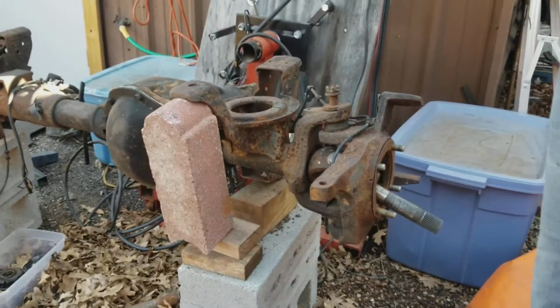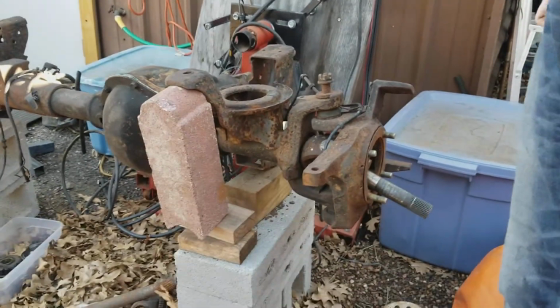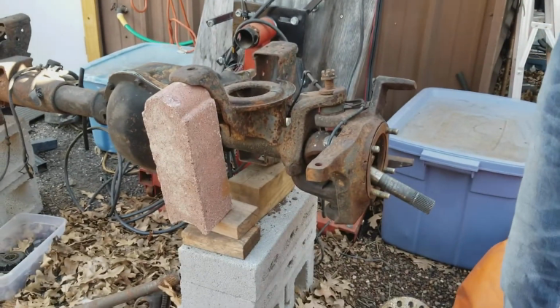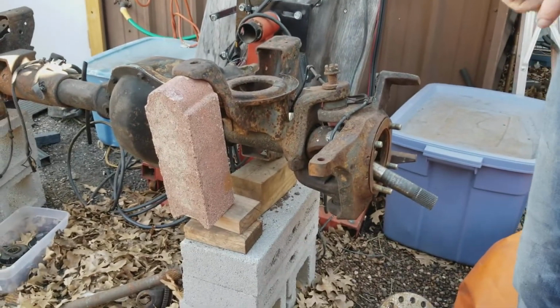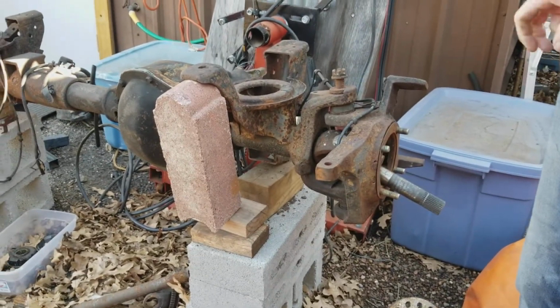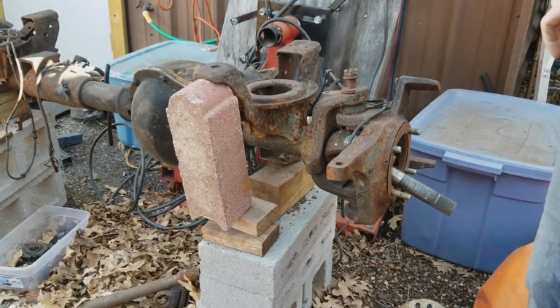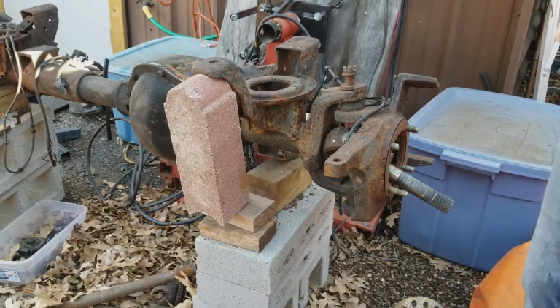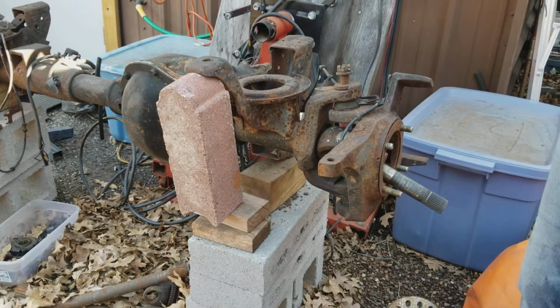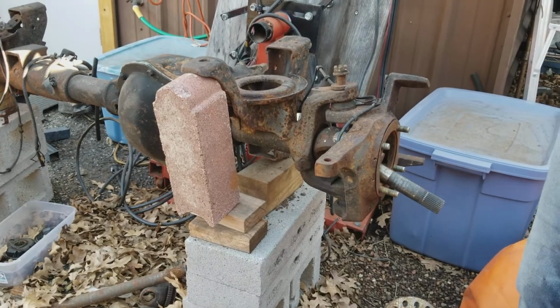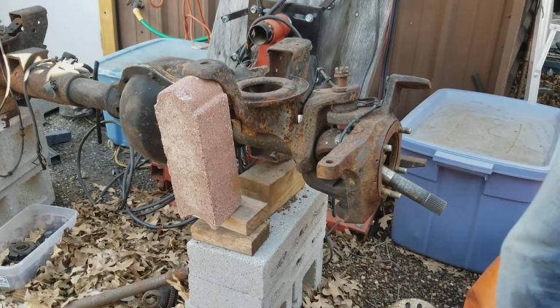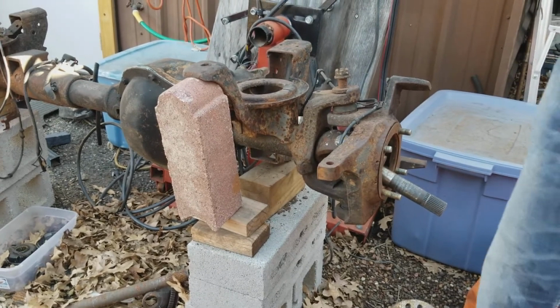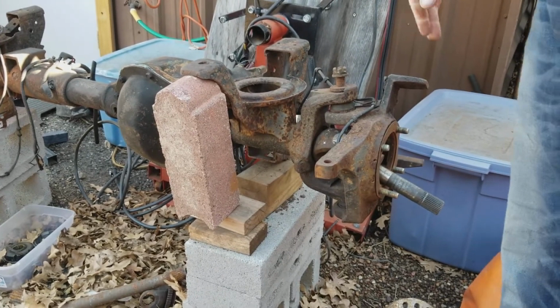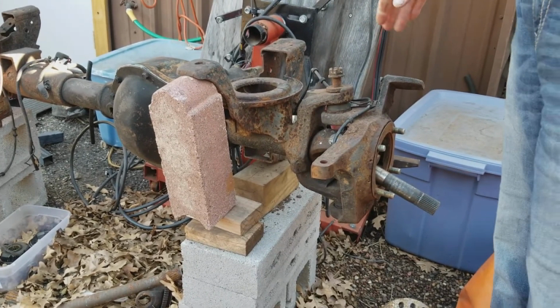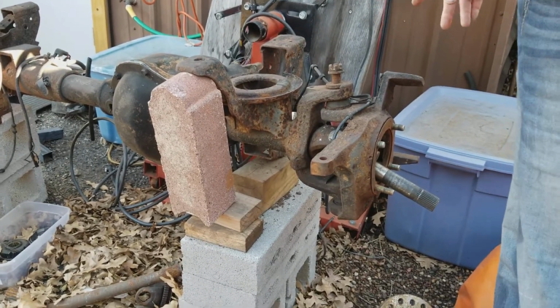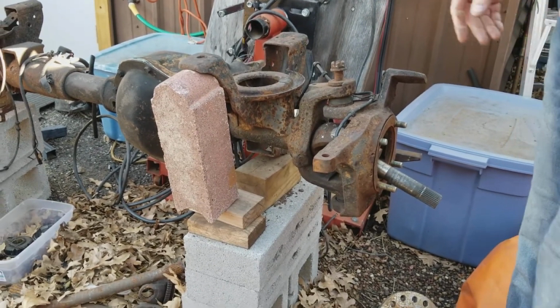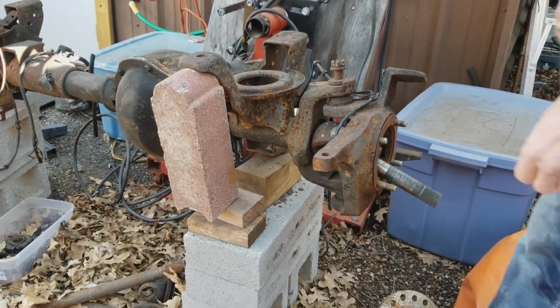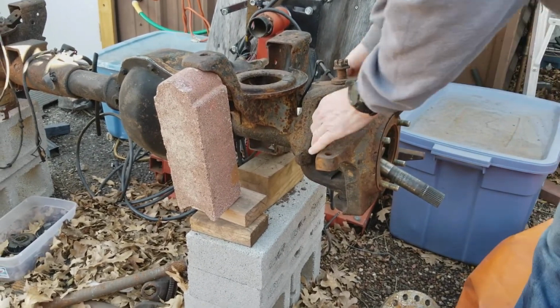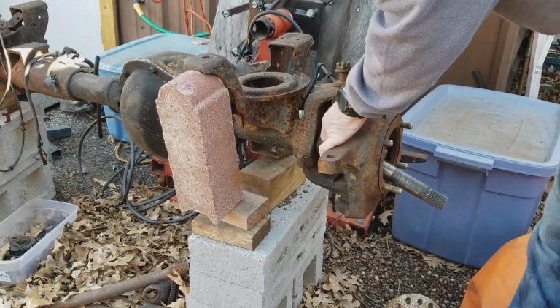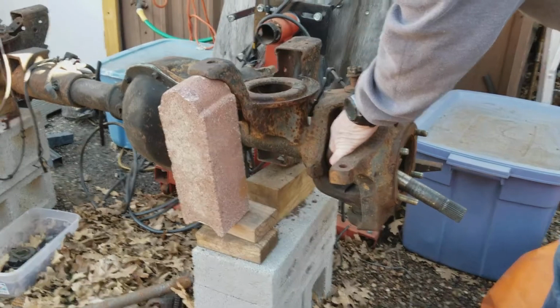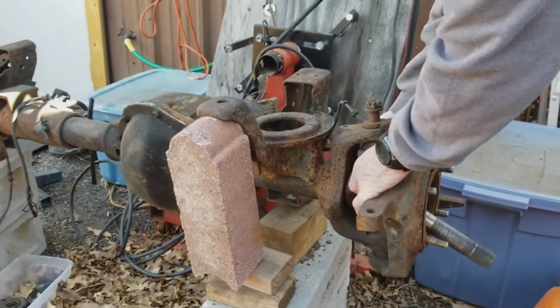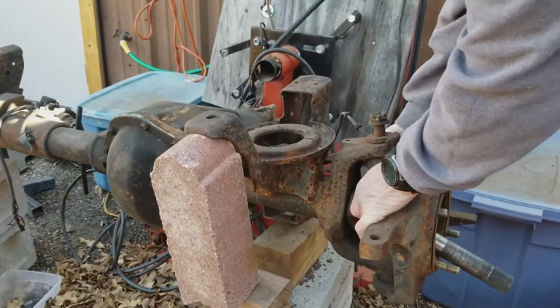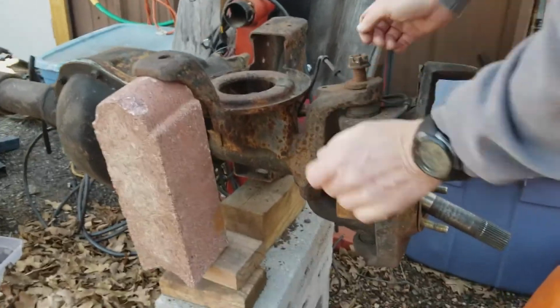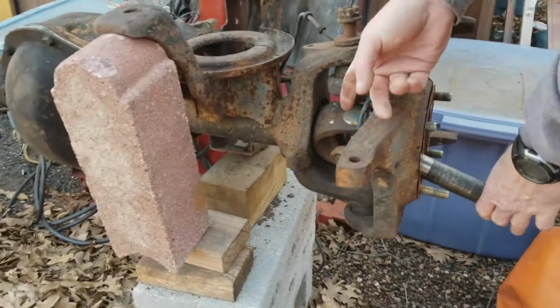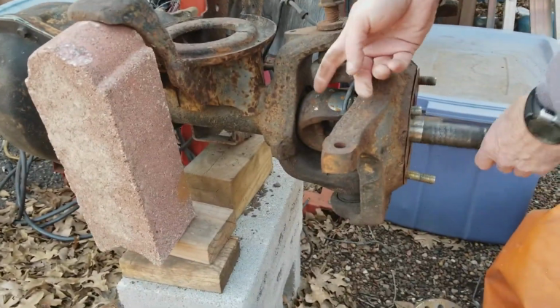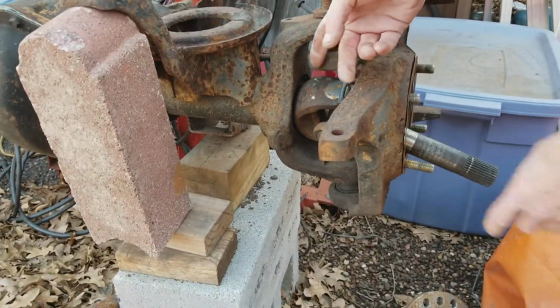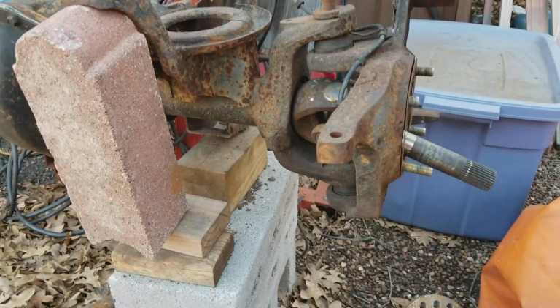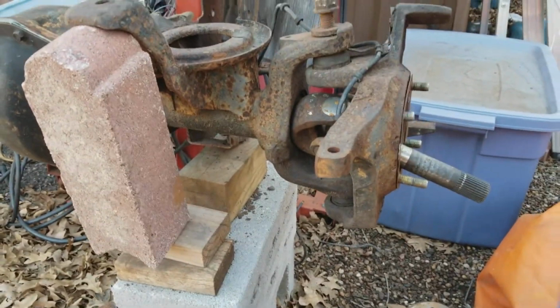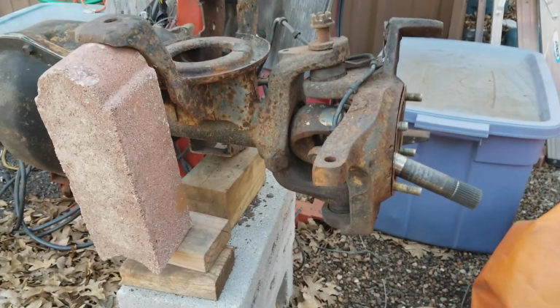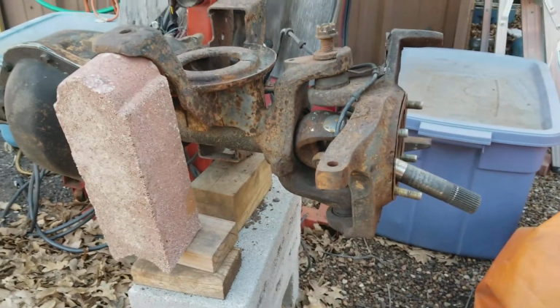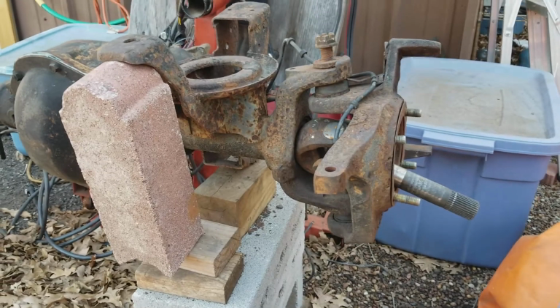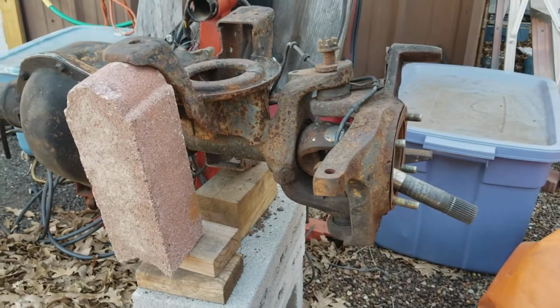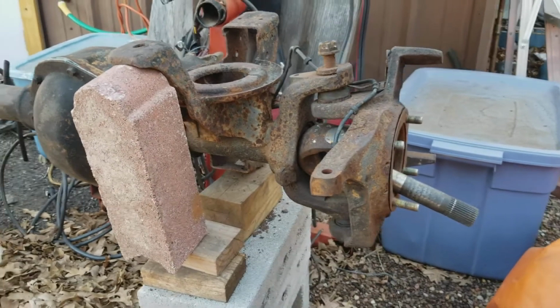Hey friends, Wayne over here at the Ram Man Inc. — don't forget the Inc. I've got a client with a 2011 and he's asking about his axle movement. He thinks that it might be too much. I'm gonna go over some basics.